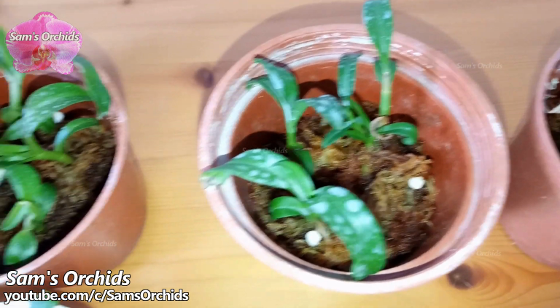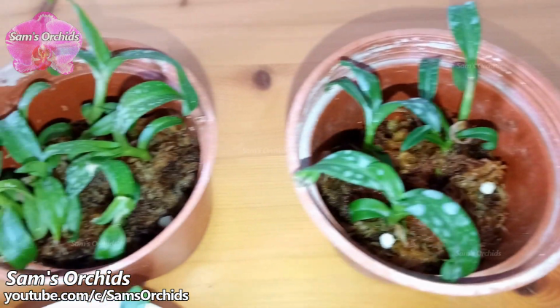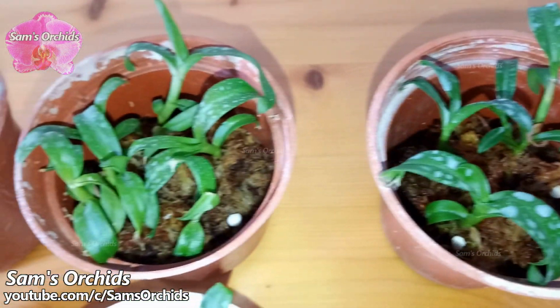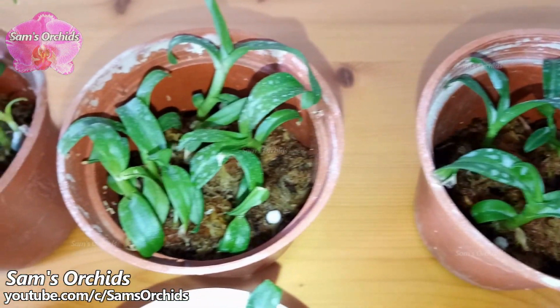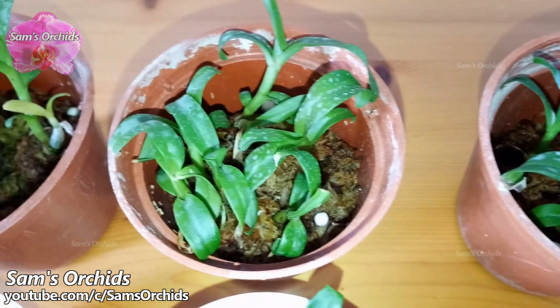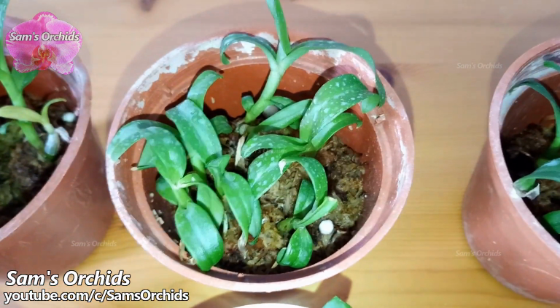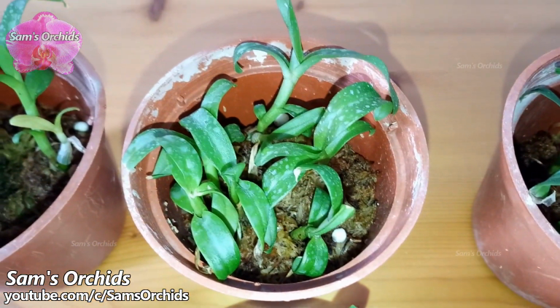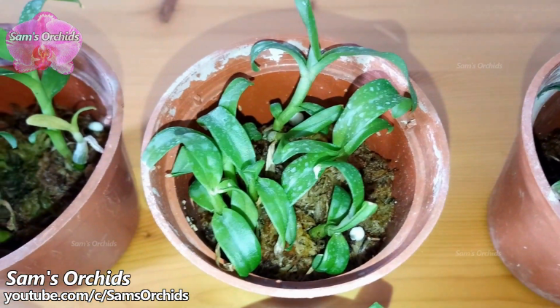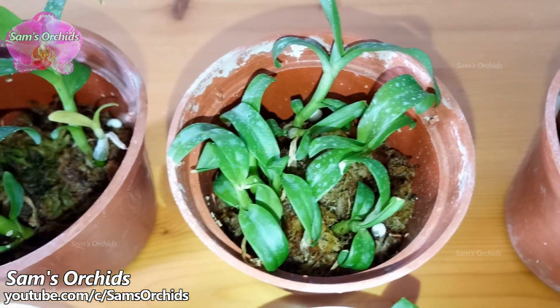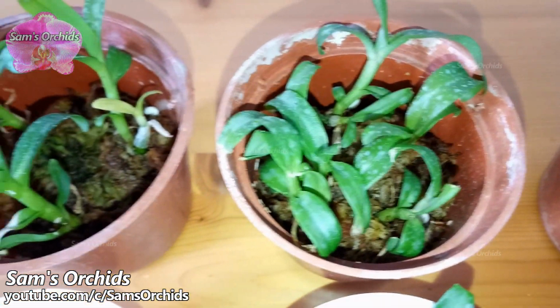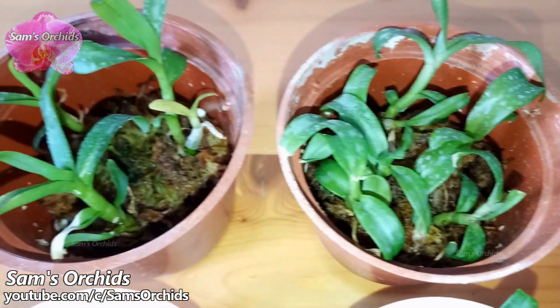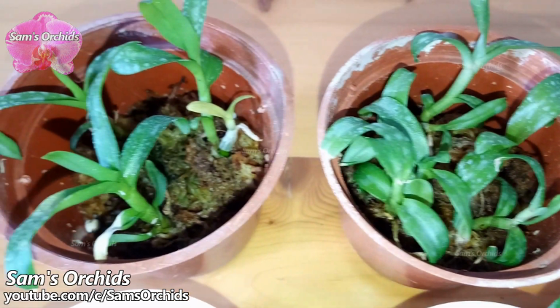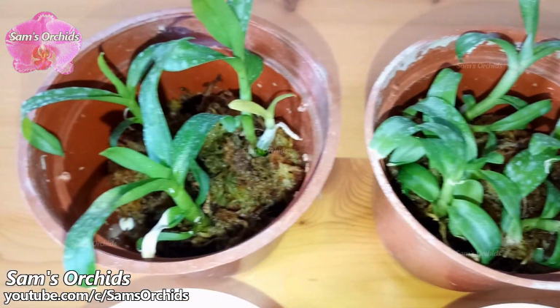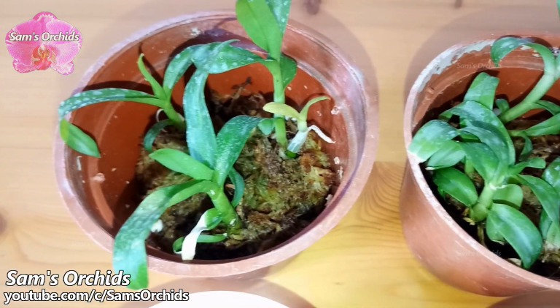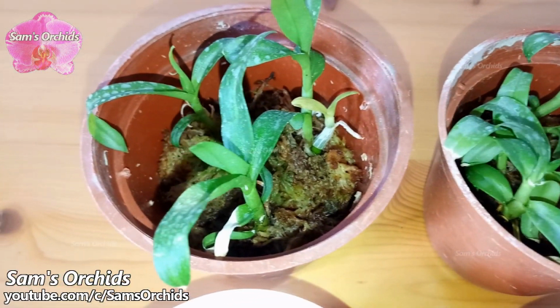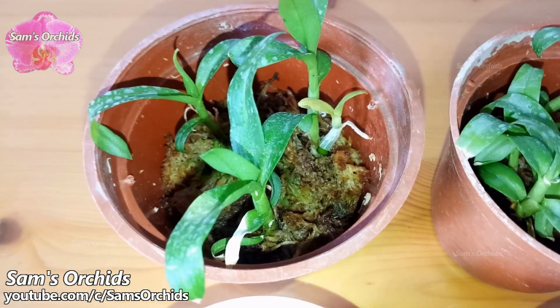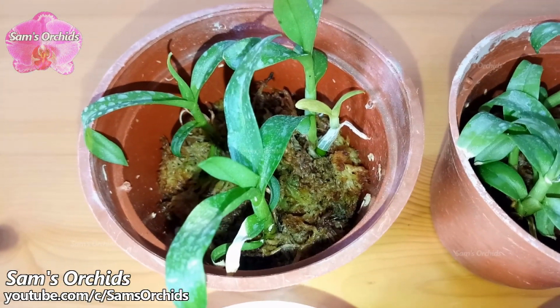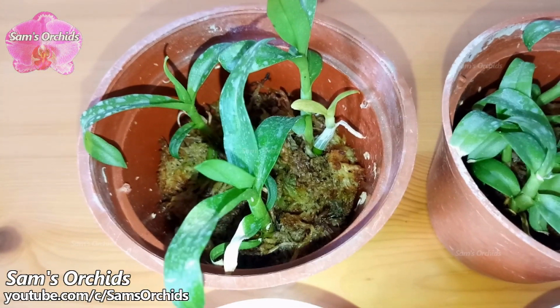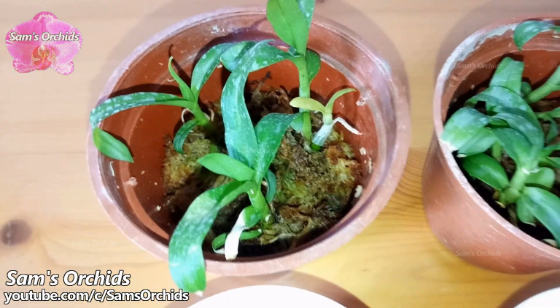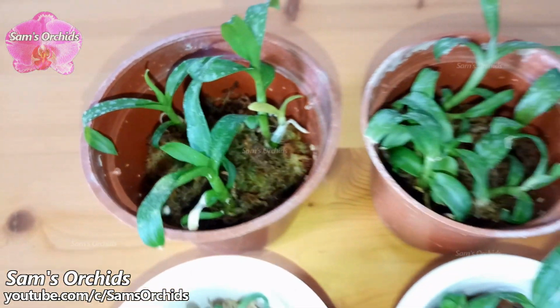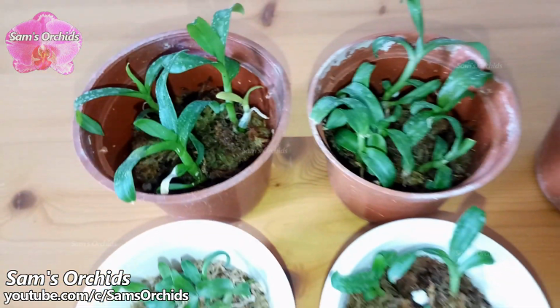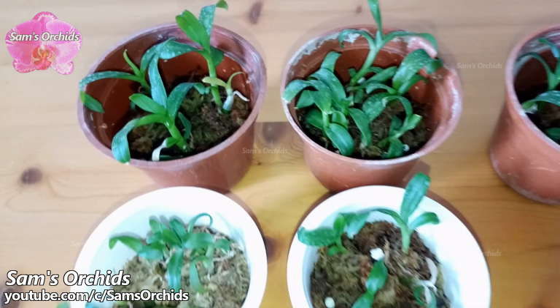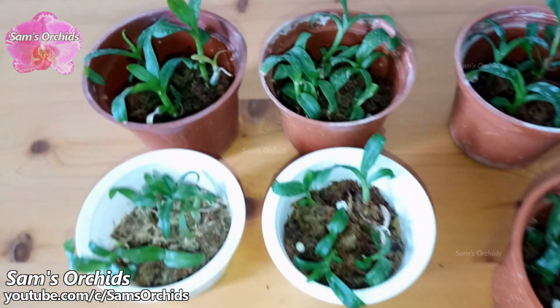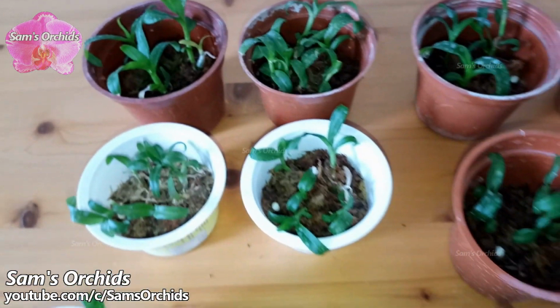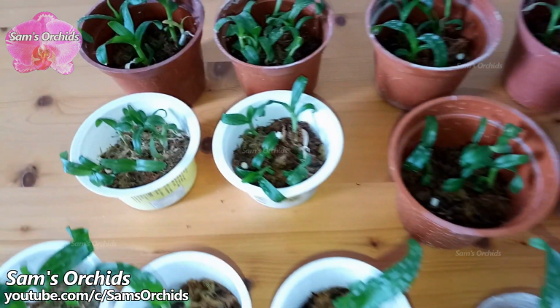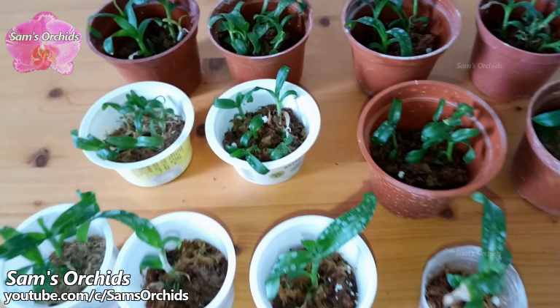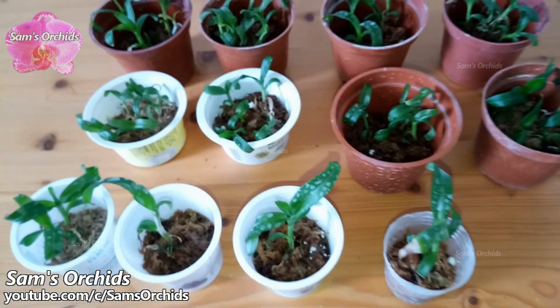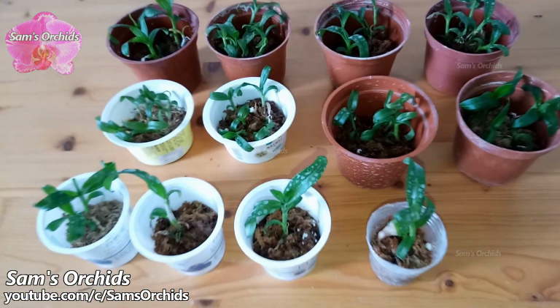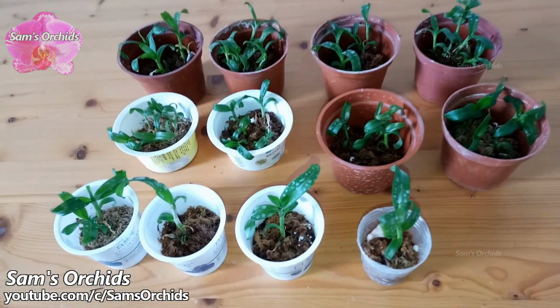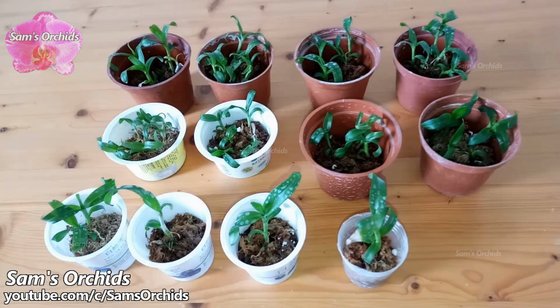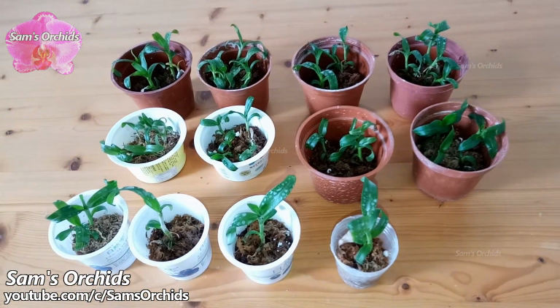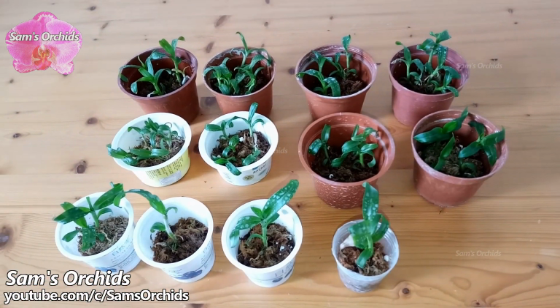We pot them in small pots with less potting media. However, less potting media means retaining less moisture — the potting media becomes dry faster, so the watering interval could be shorter than for normal-size orchids.